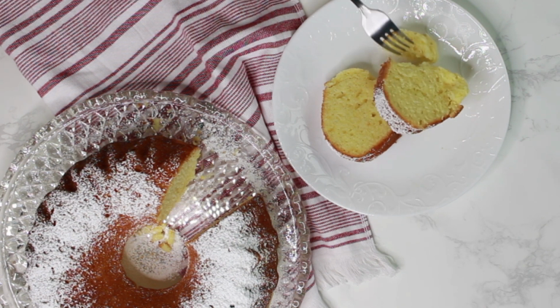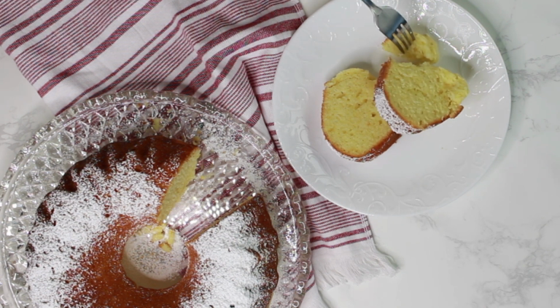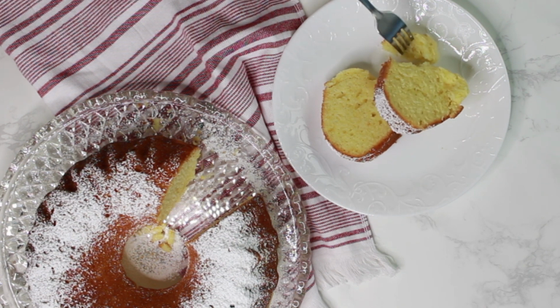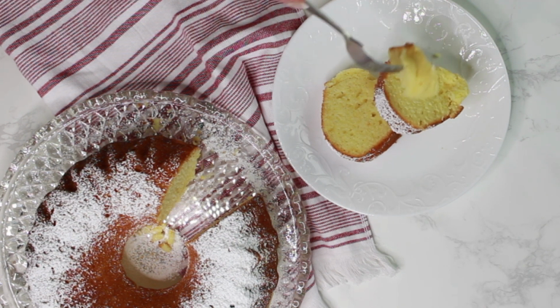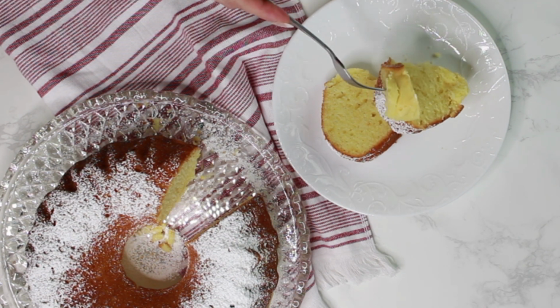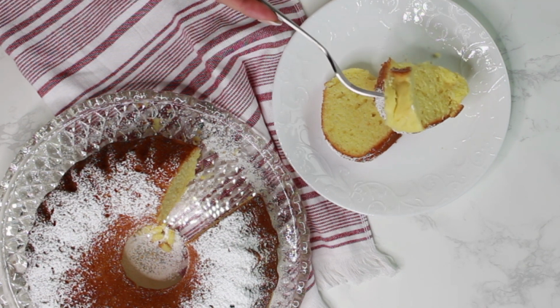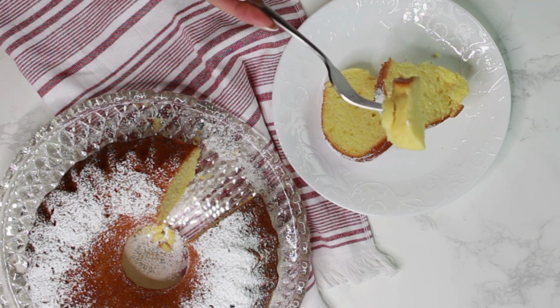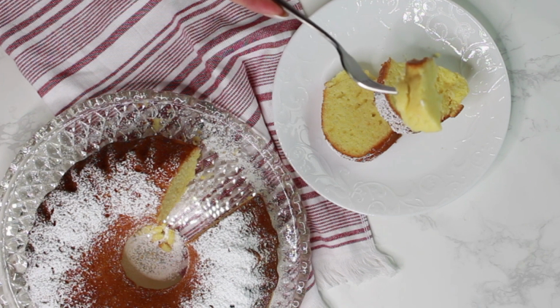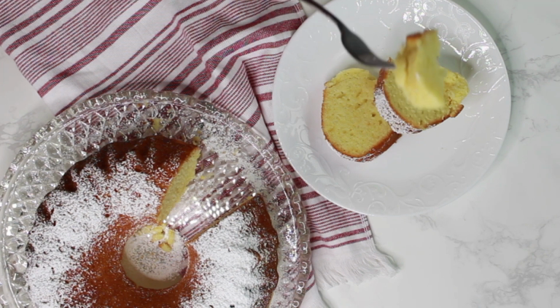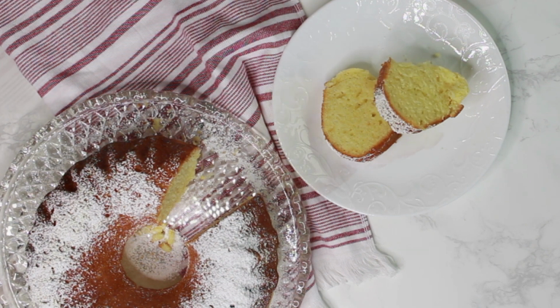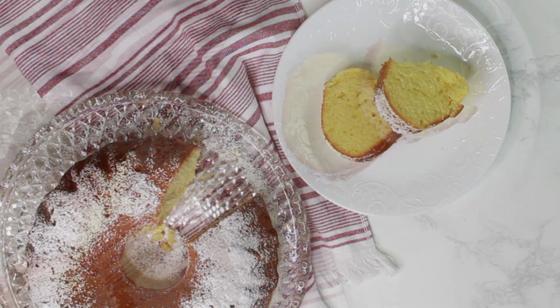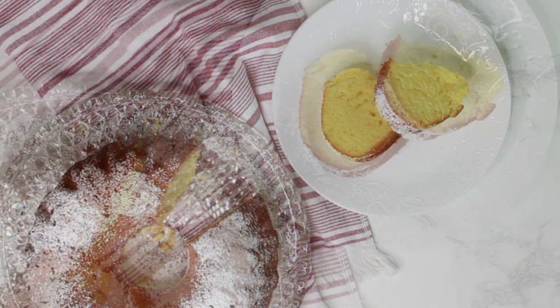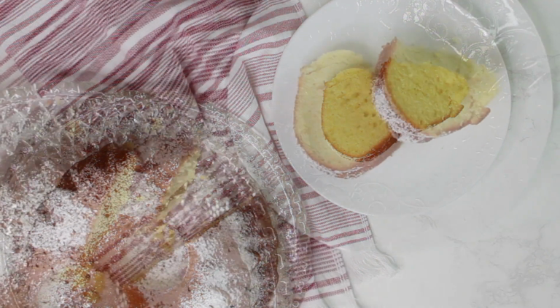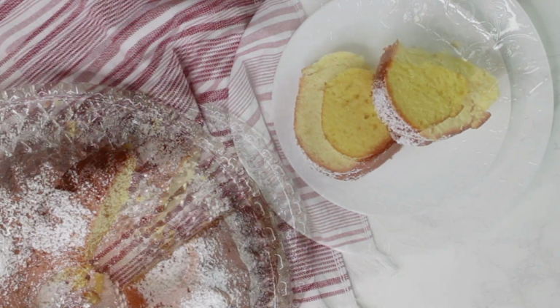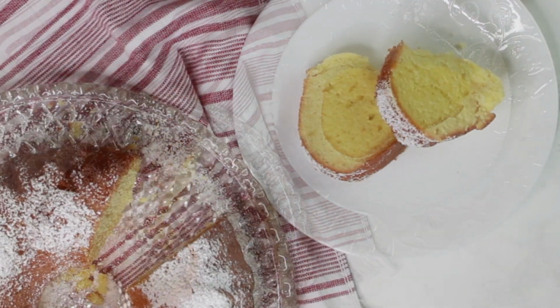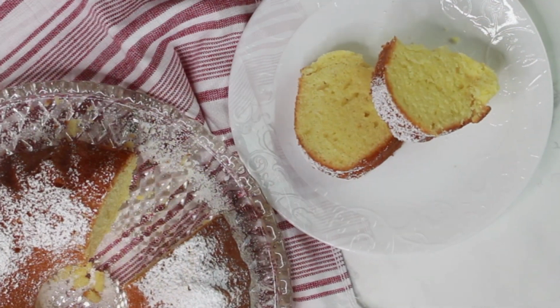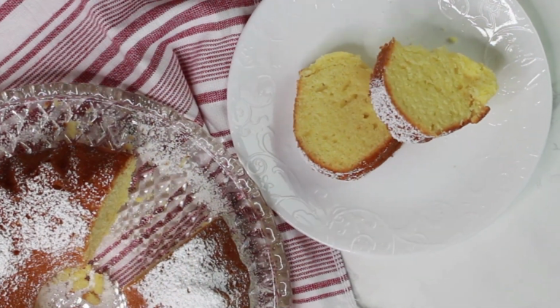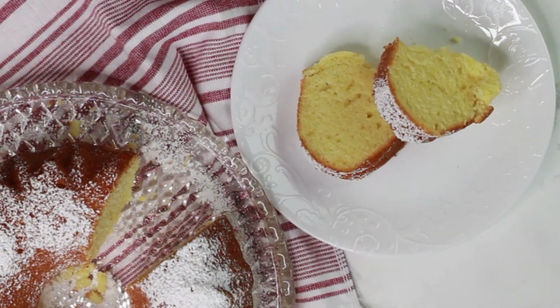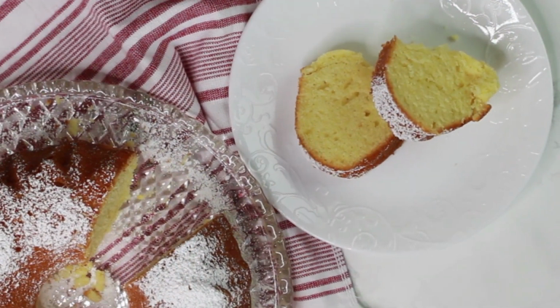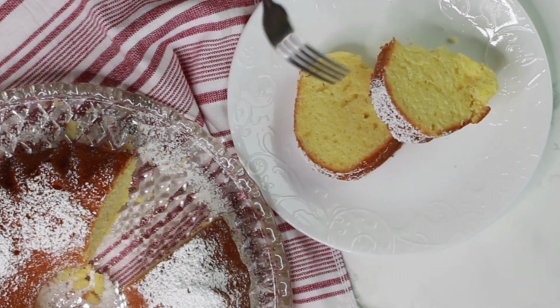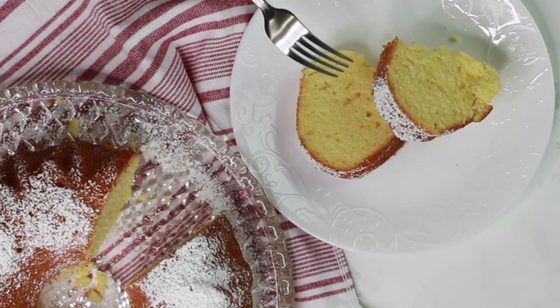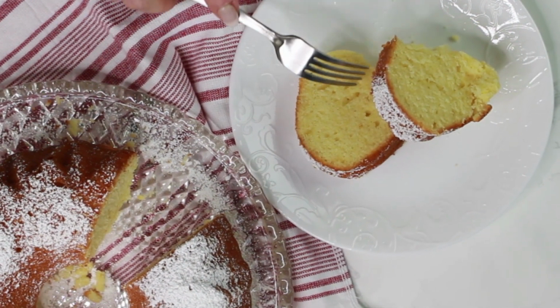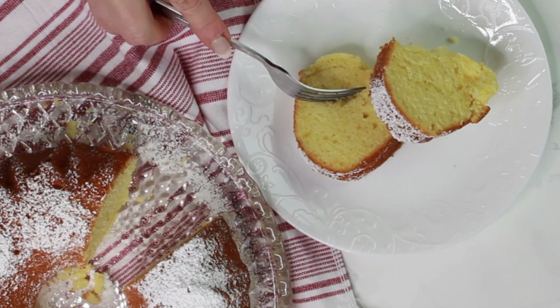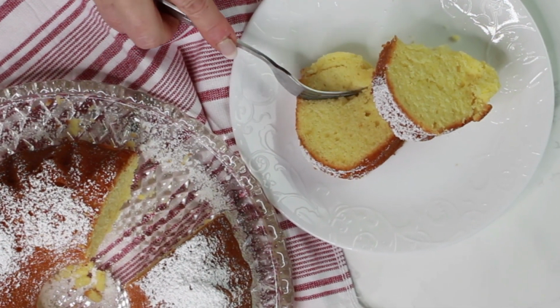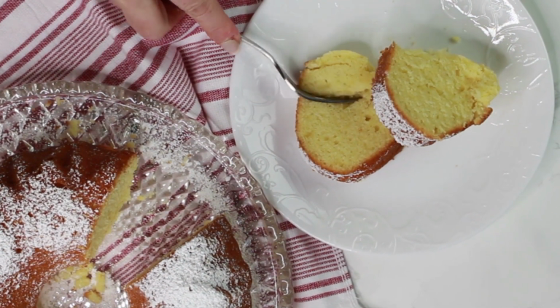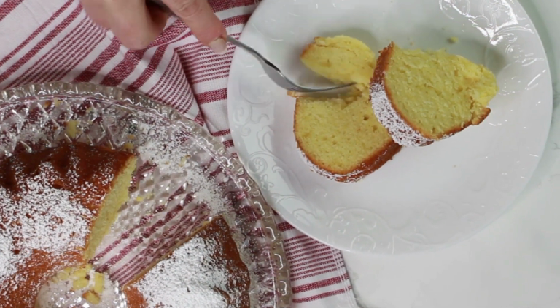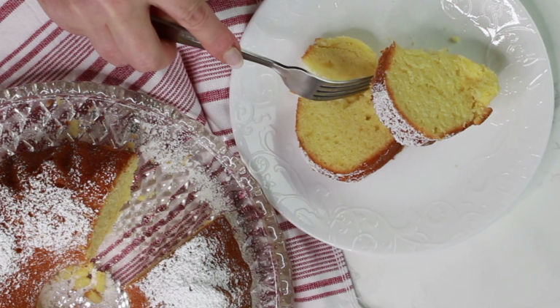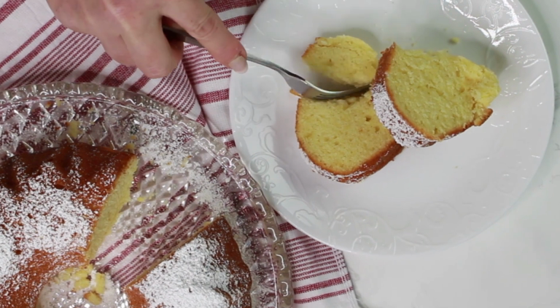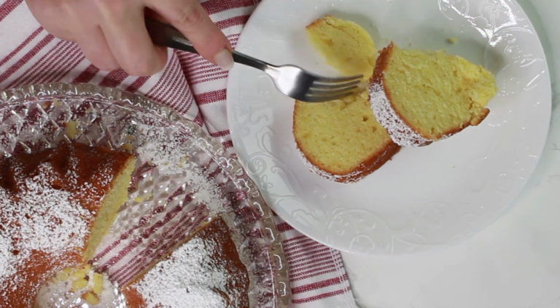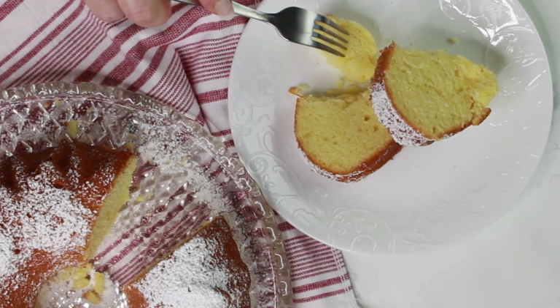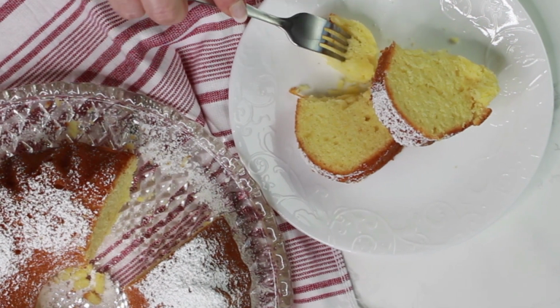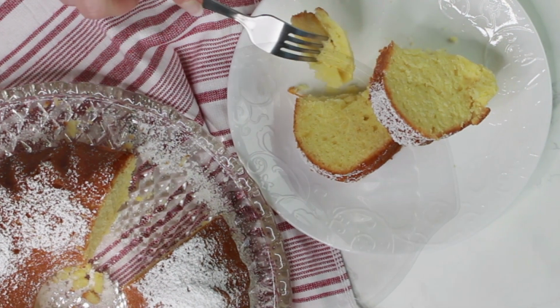Don't worry if you can't find Quark in your supermarket. You can make it very easily at home, or substitute it with Greek yogurt.